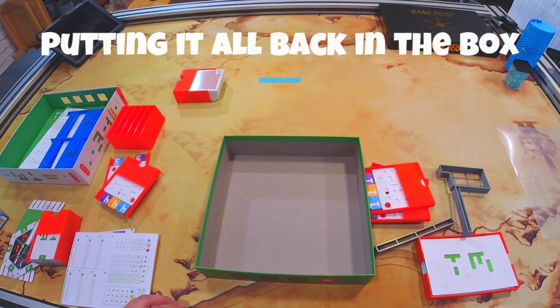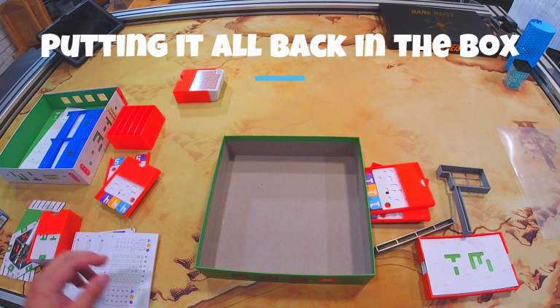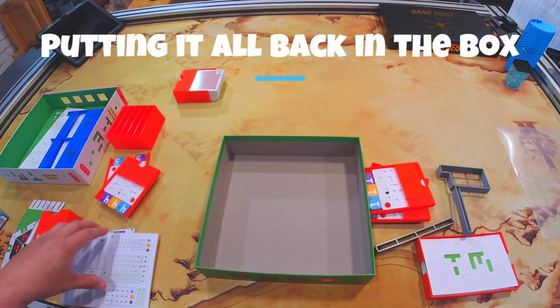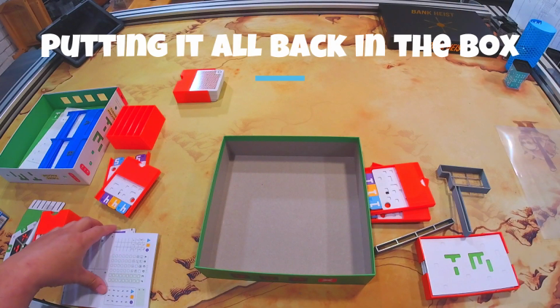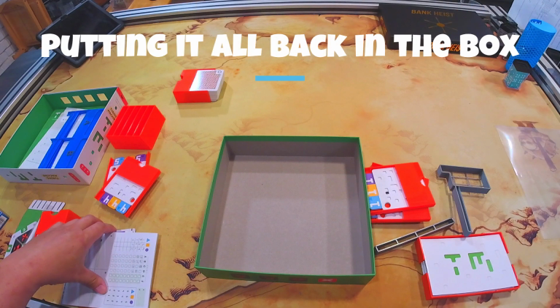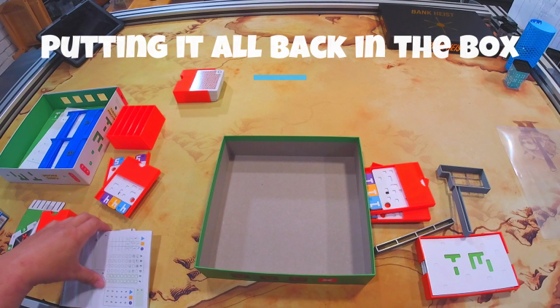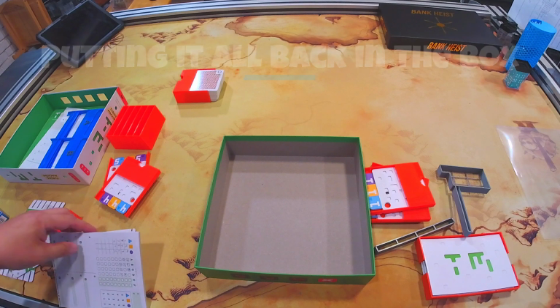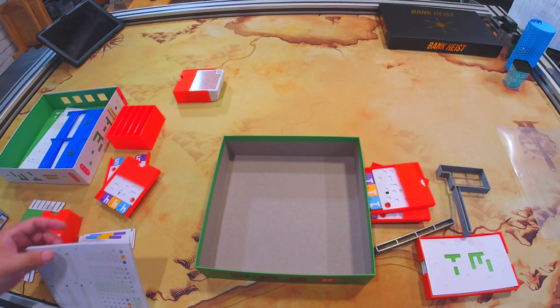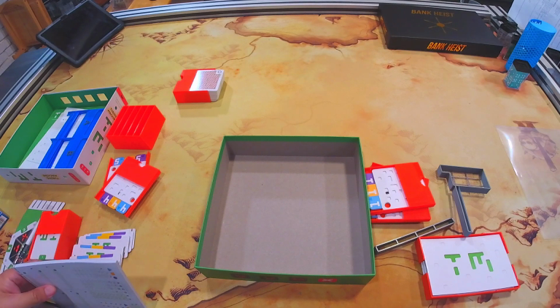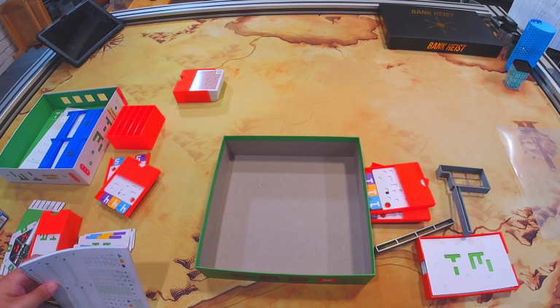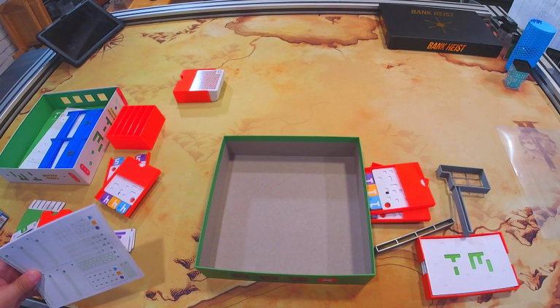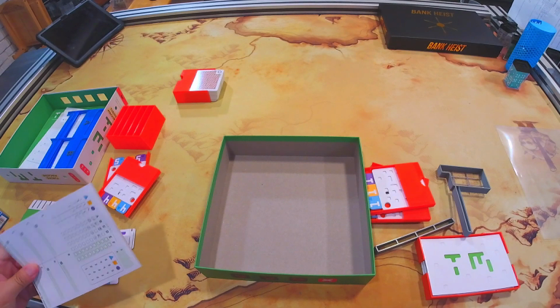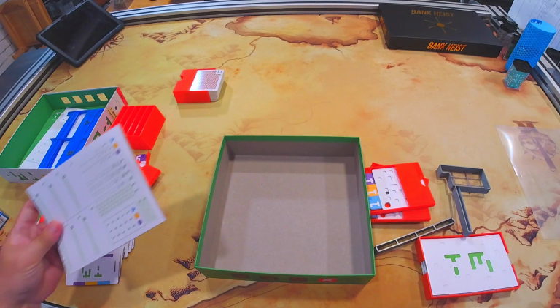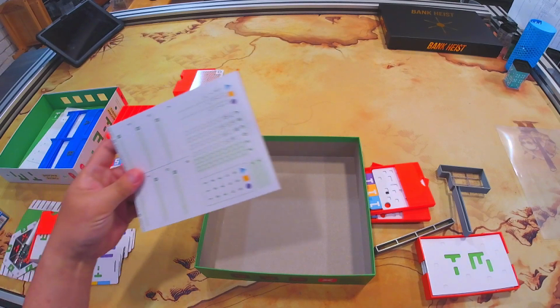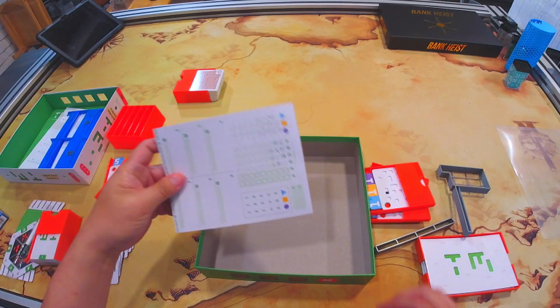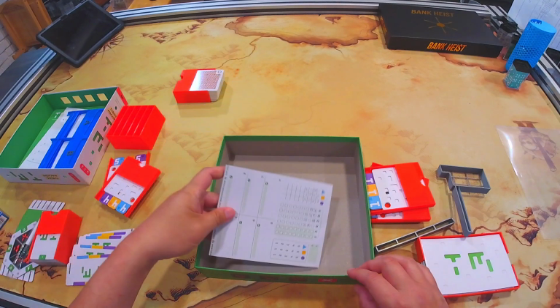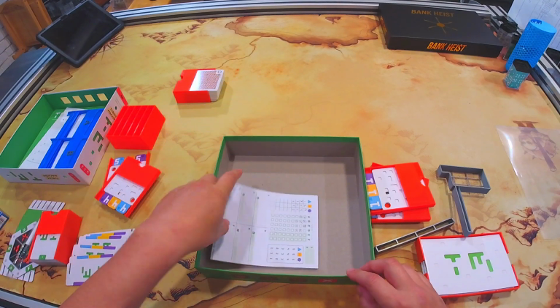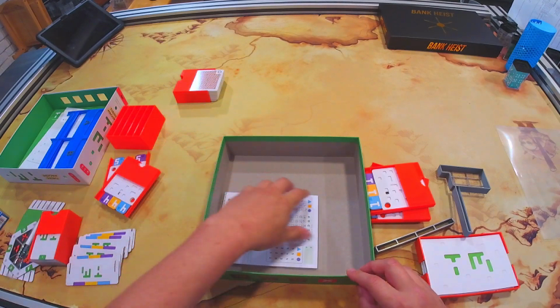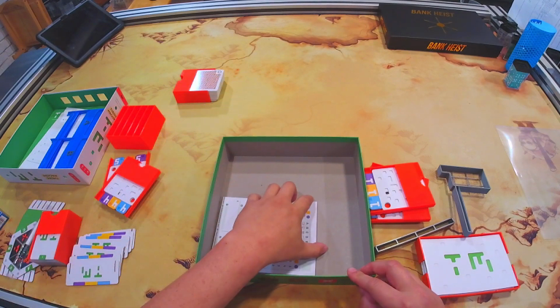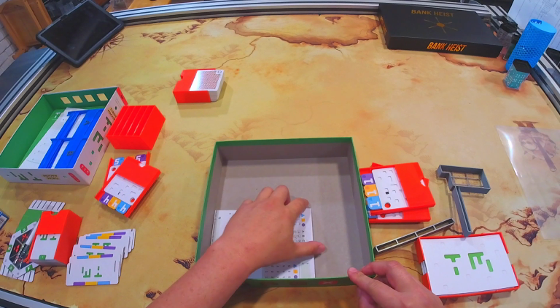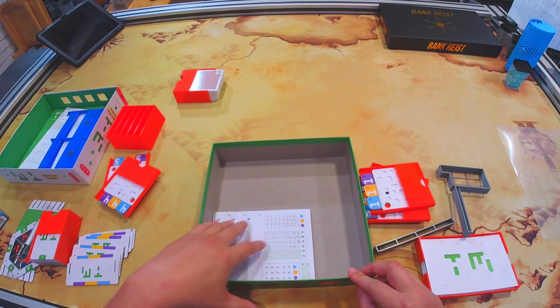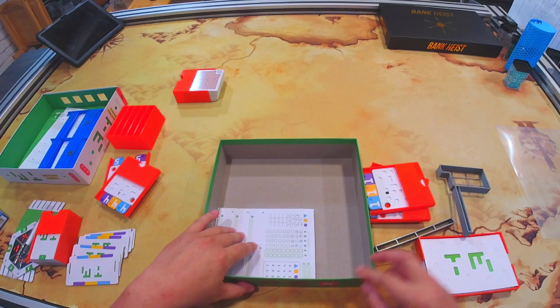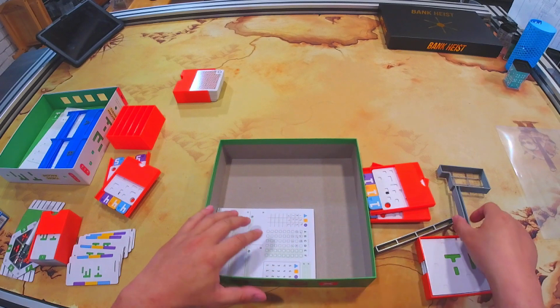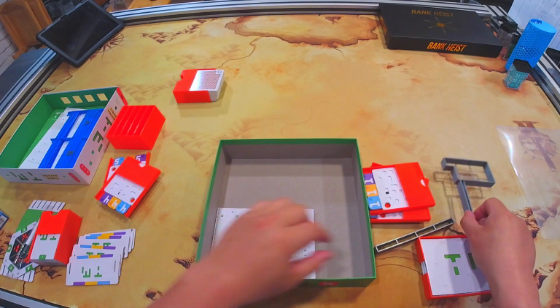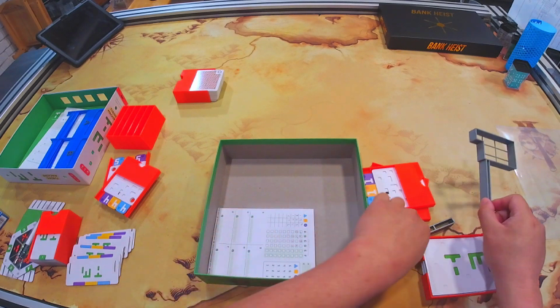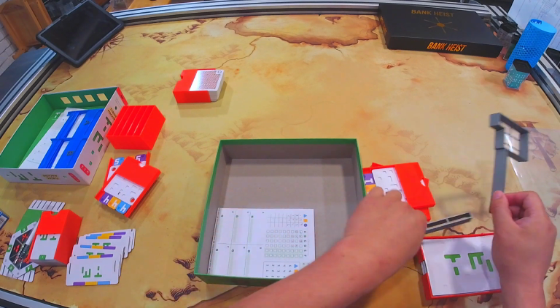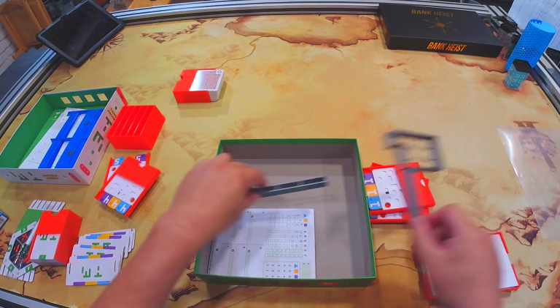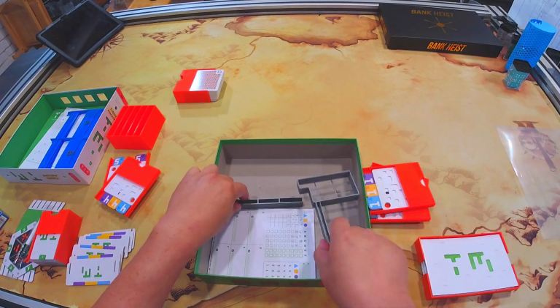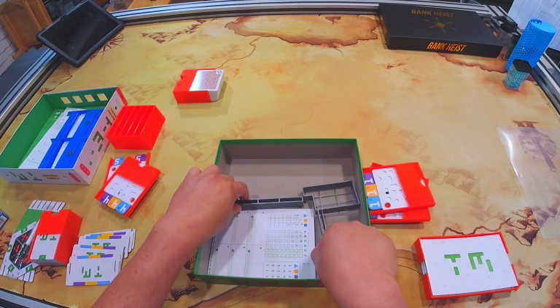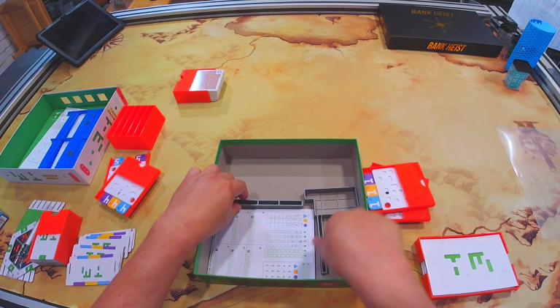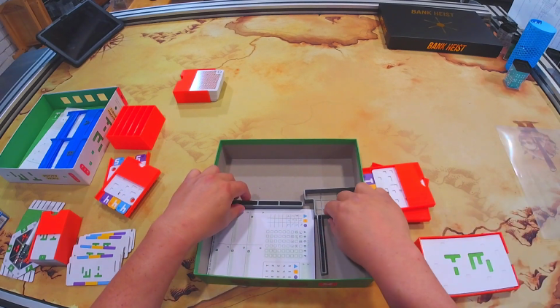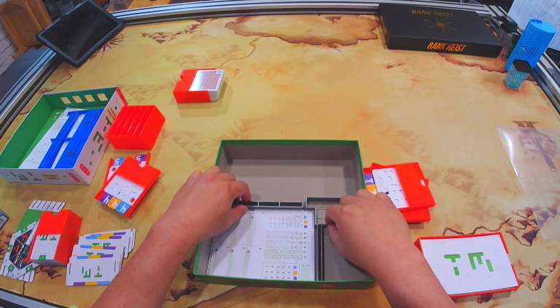This is how the Turing Machine insert that I designed works. First you take the notepad, put it in the score pad, then you put the little spacers in.